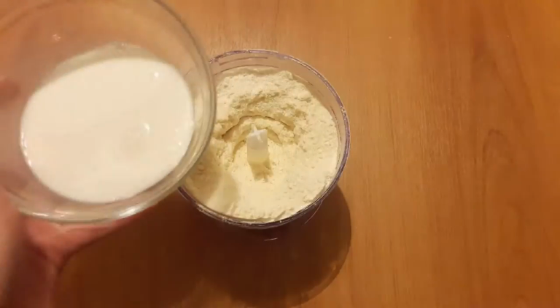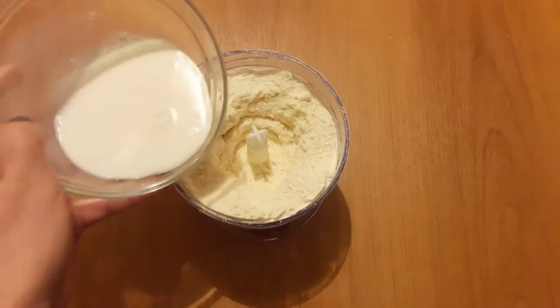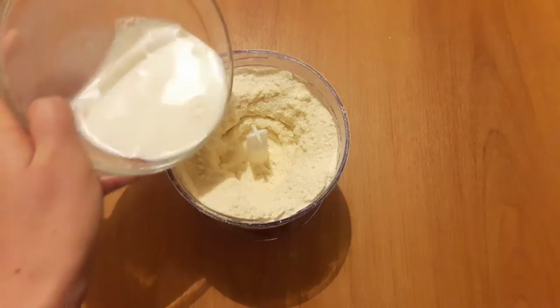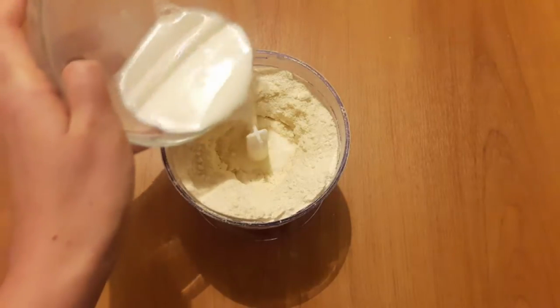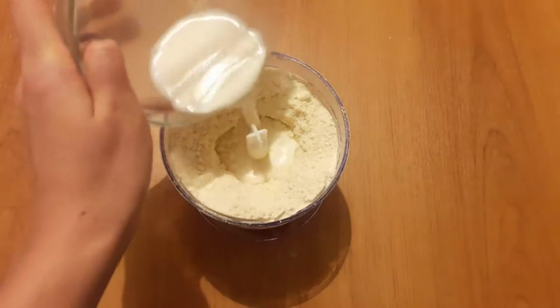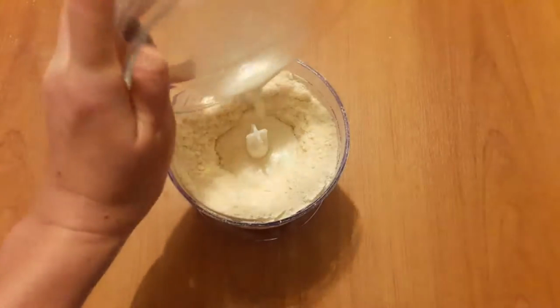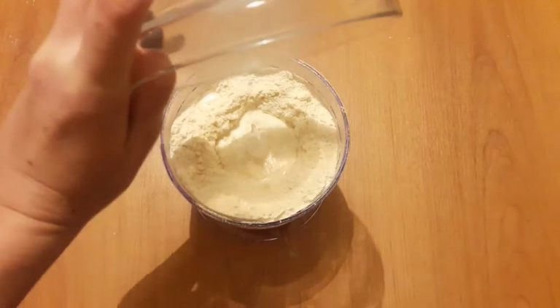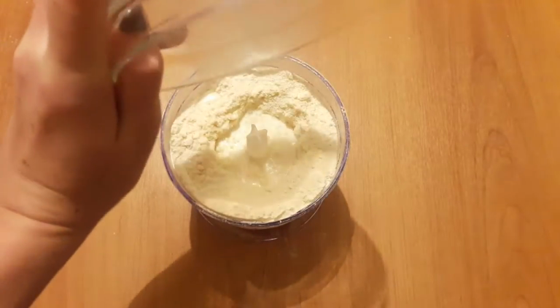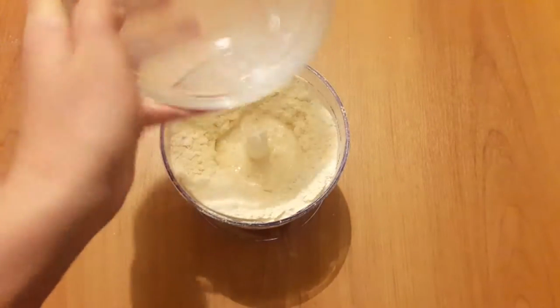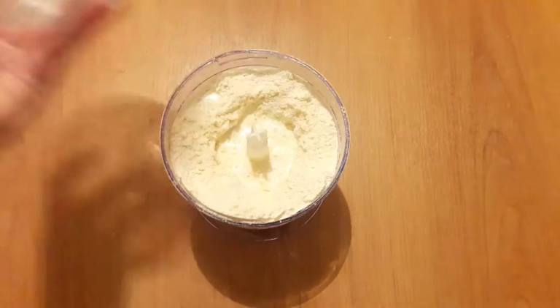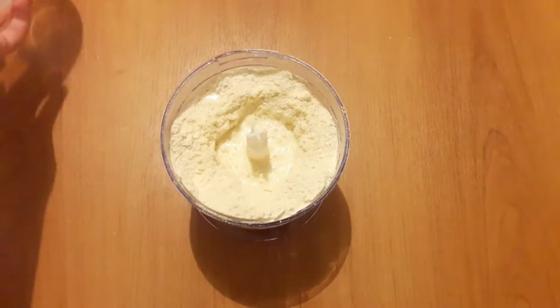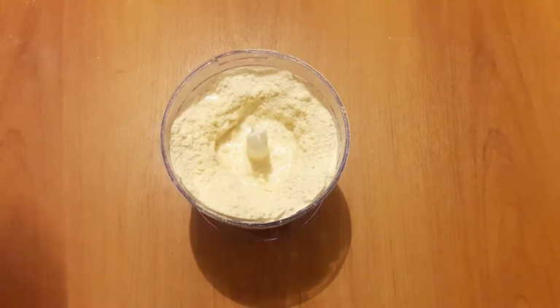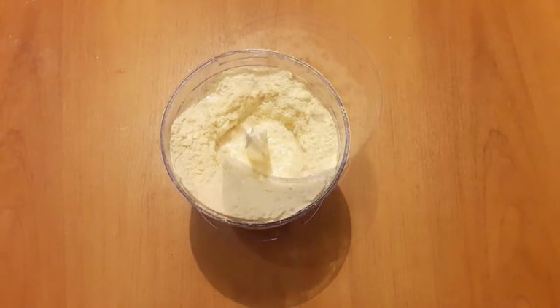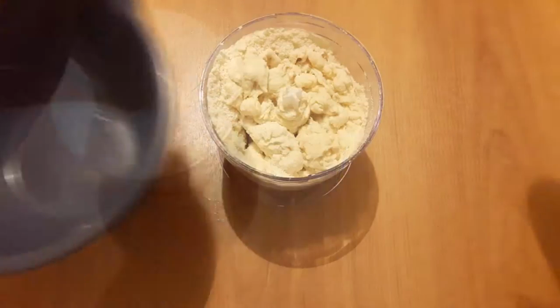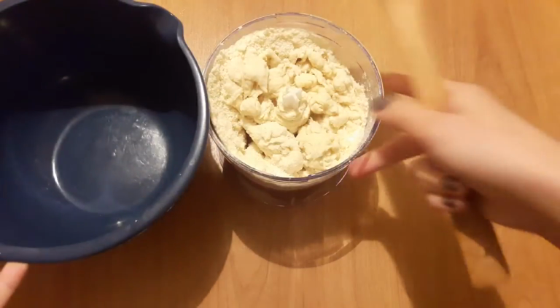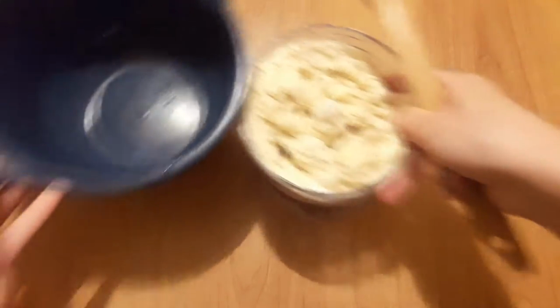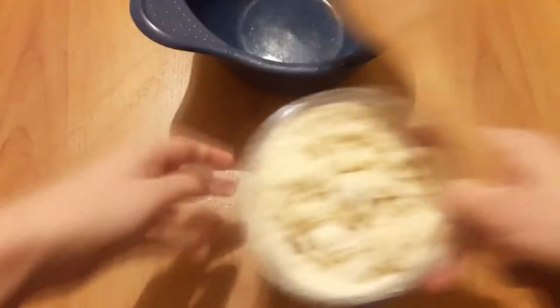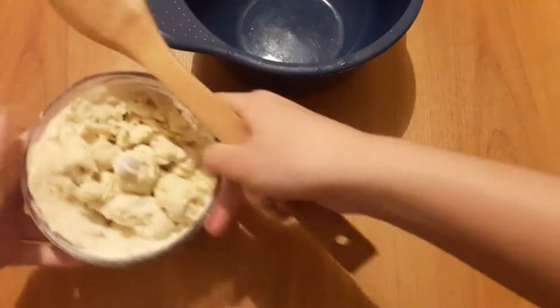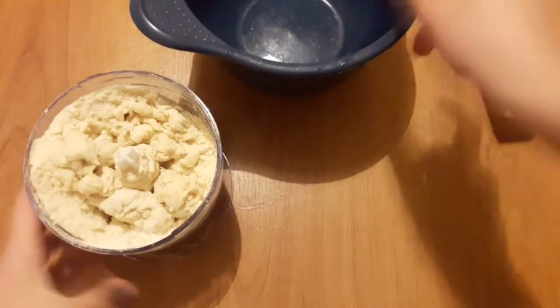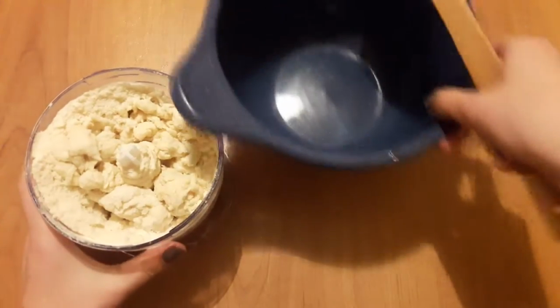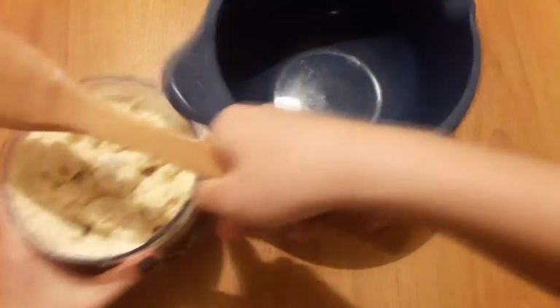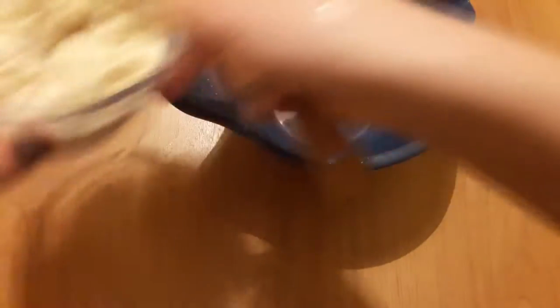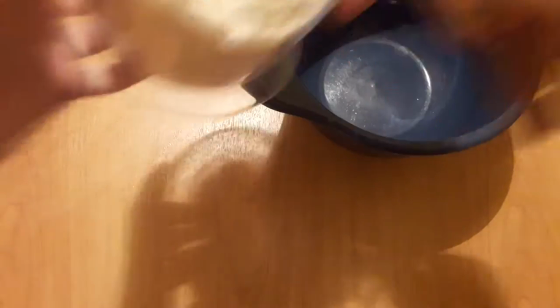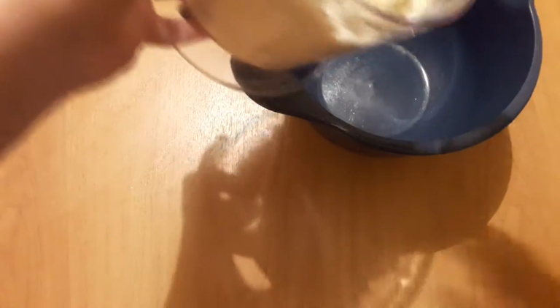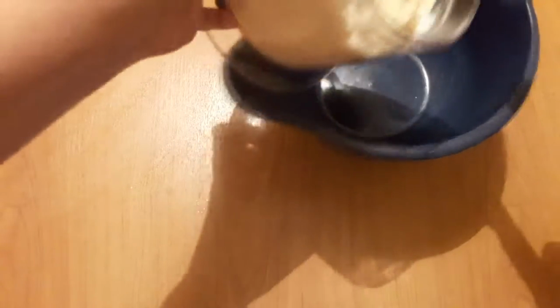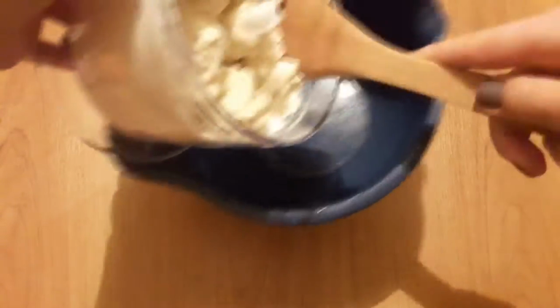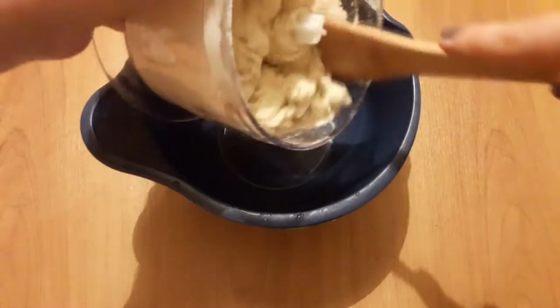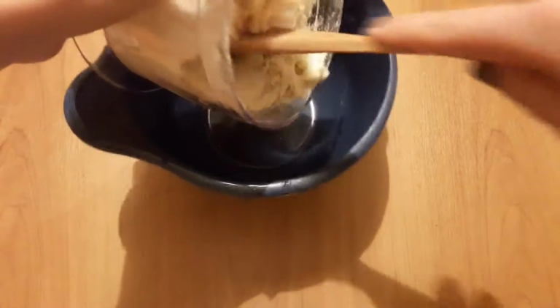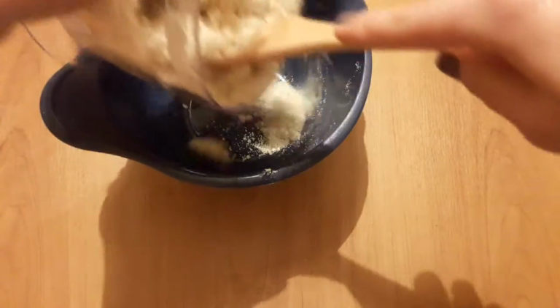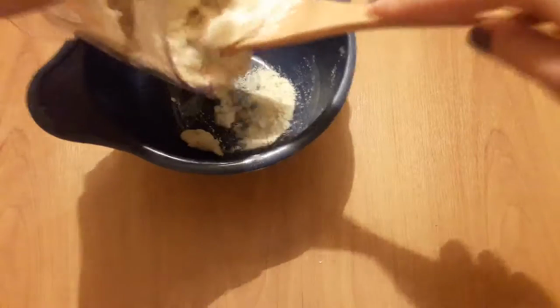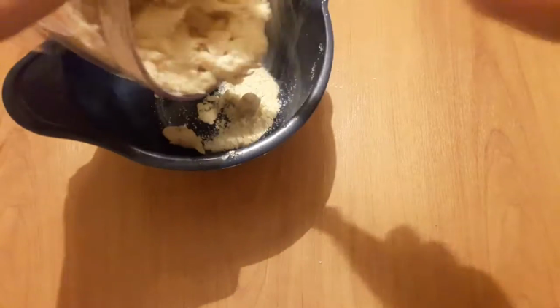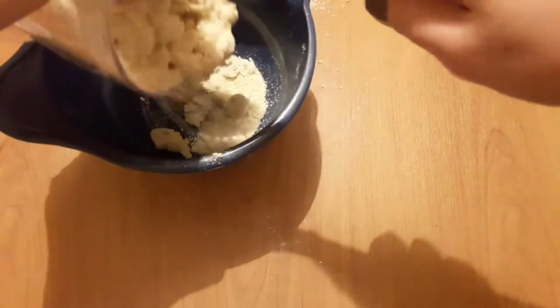Now we add some milk and mix it together. The dough is ready. Now we're gonna let it chill, but before we do that we put the dough in the bowl and mix it together again.